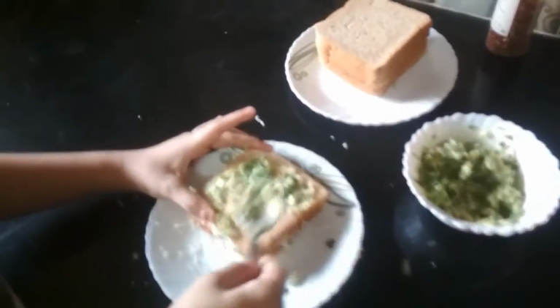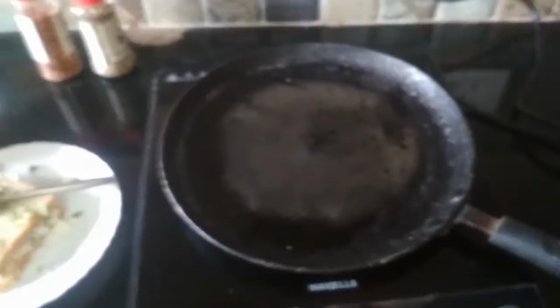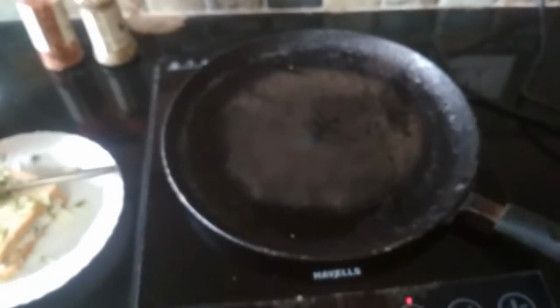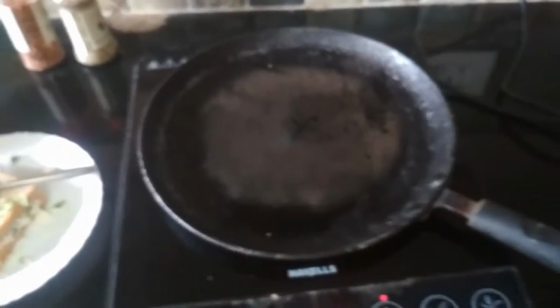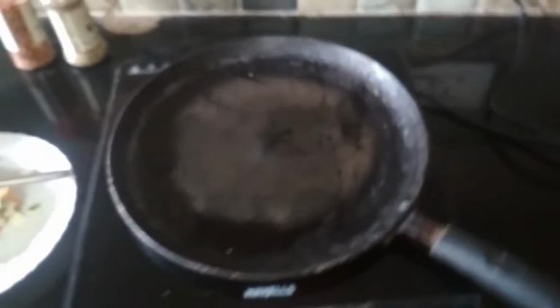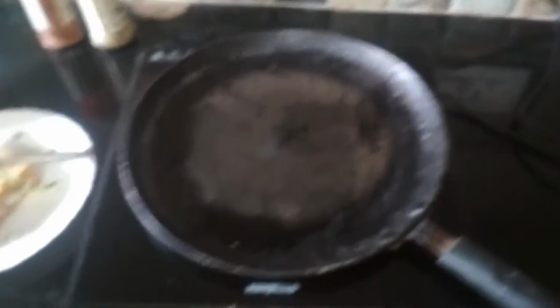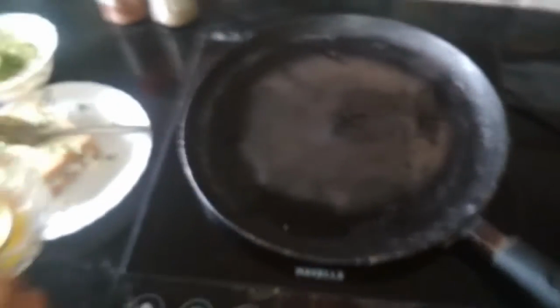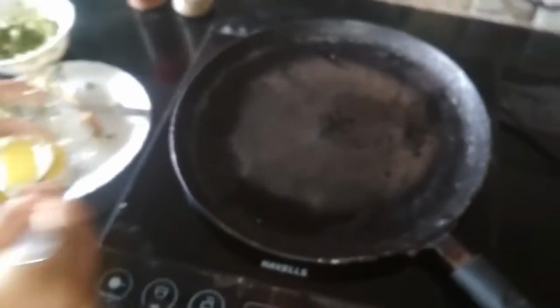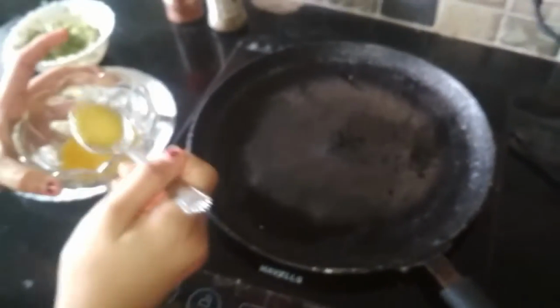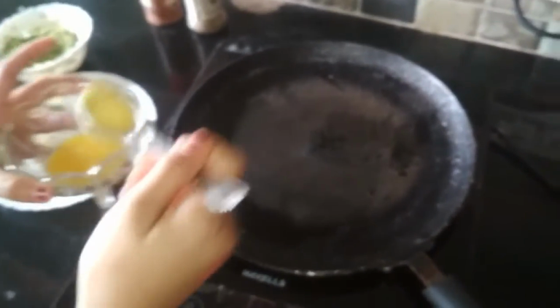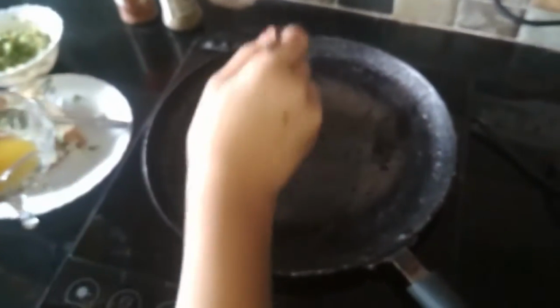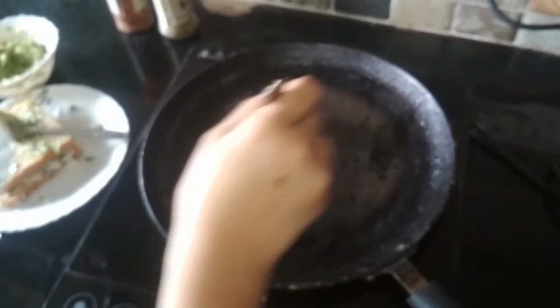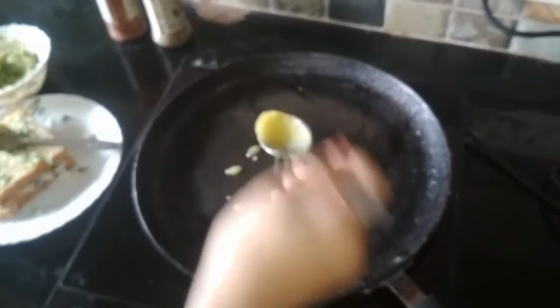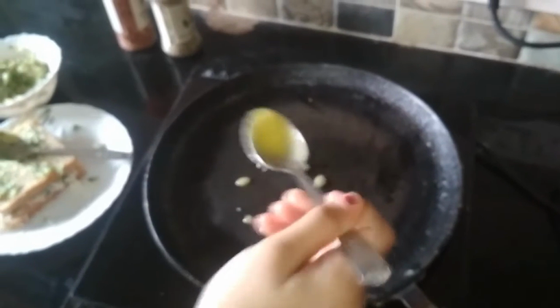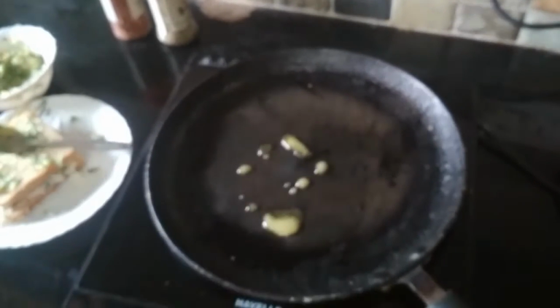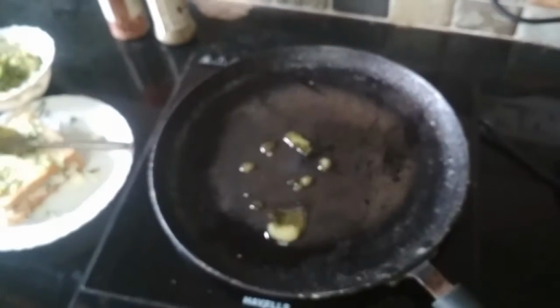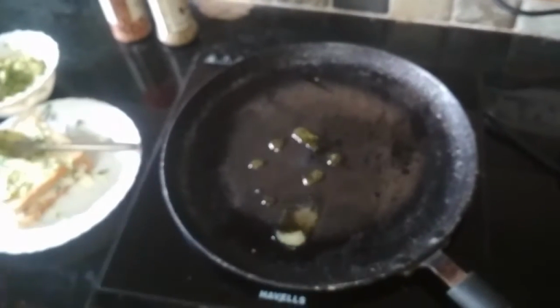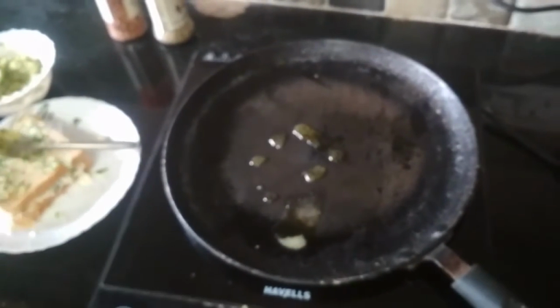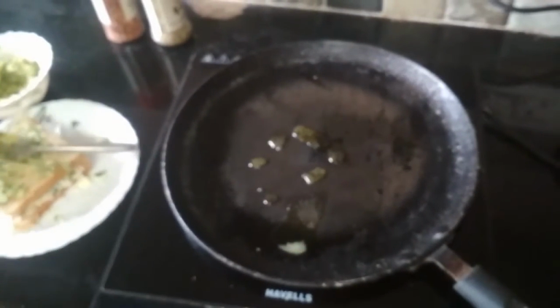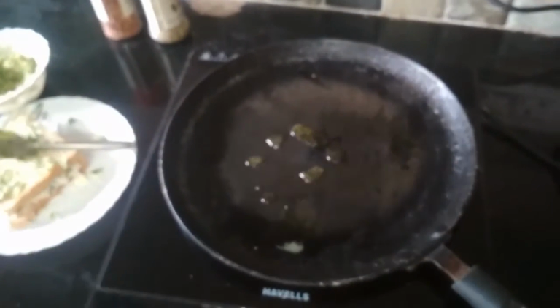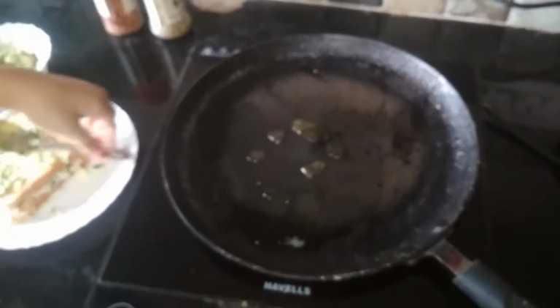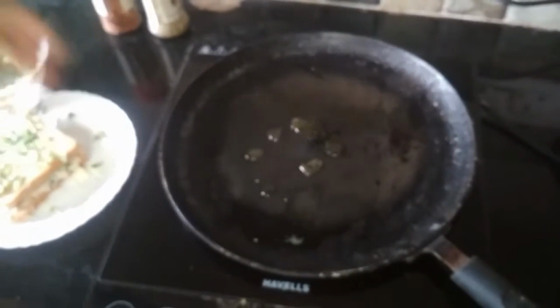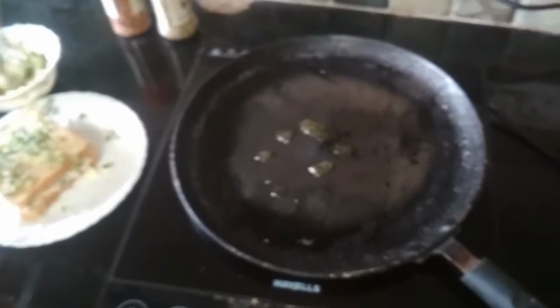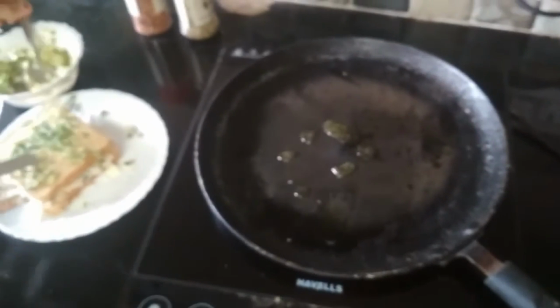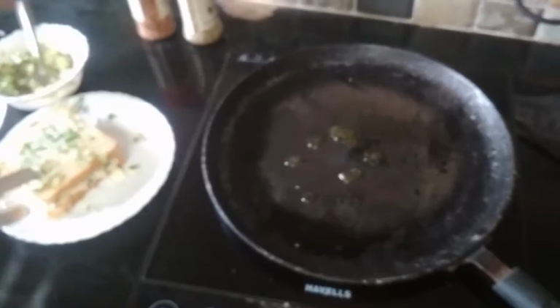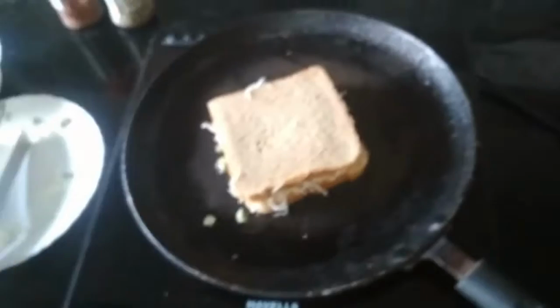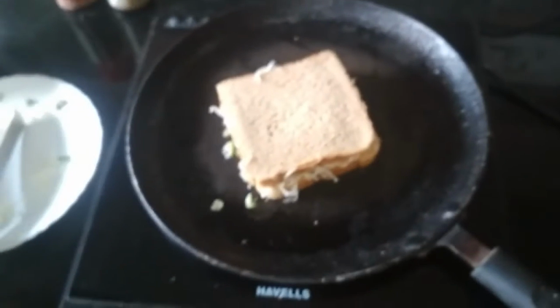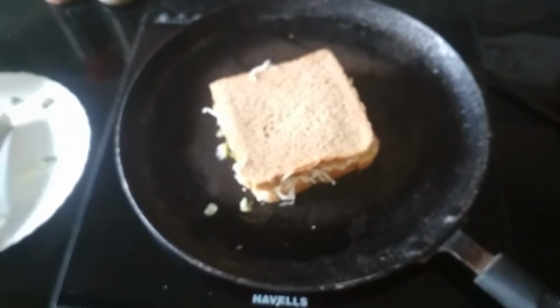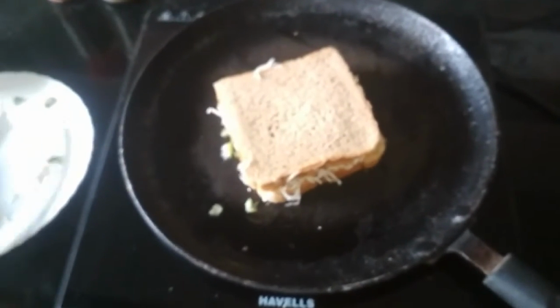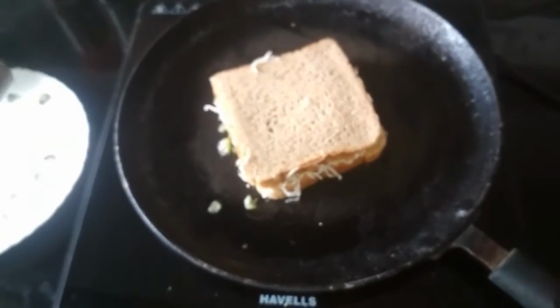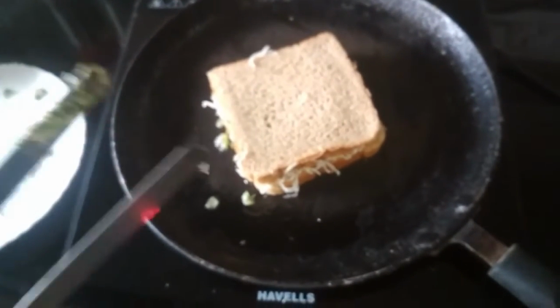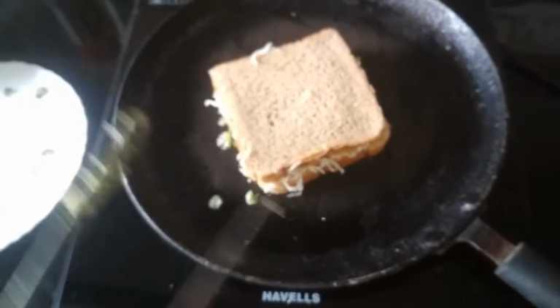Now I have this pot ready so I am going to toast the sandwich with some butter. Now I am going to add the sandwich to the pan.